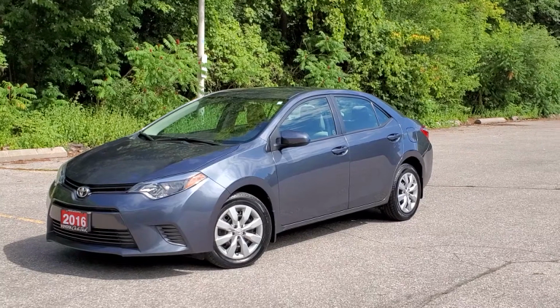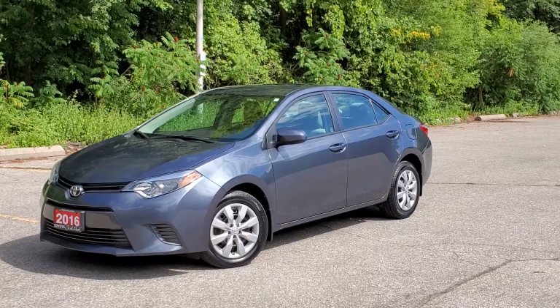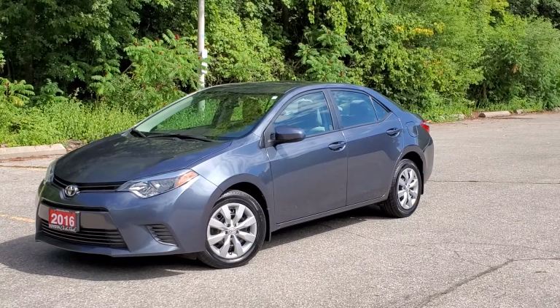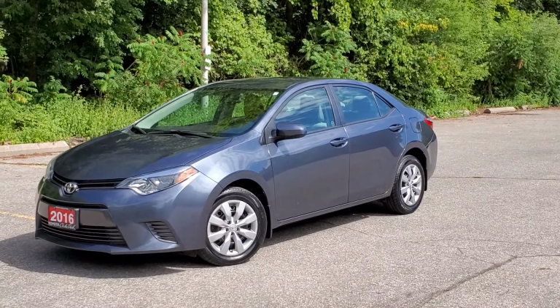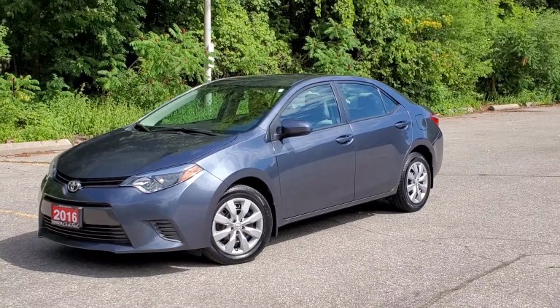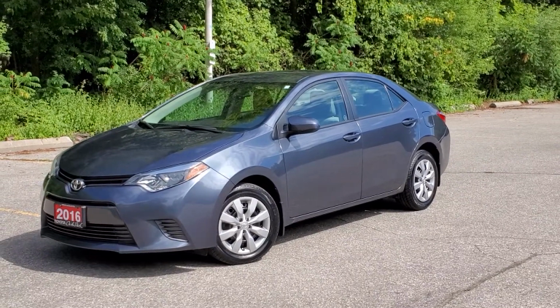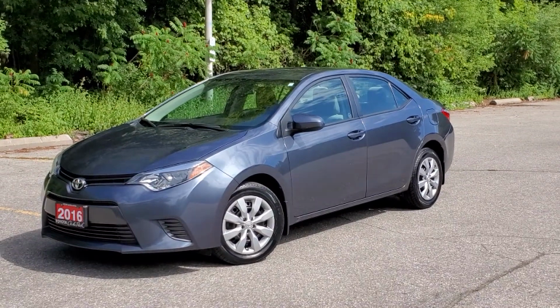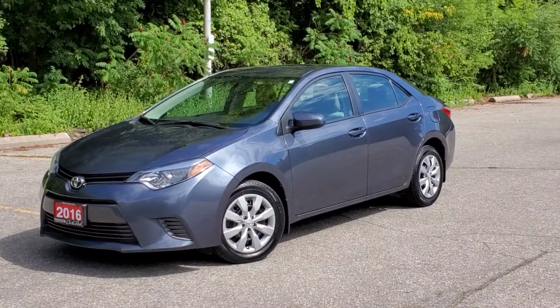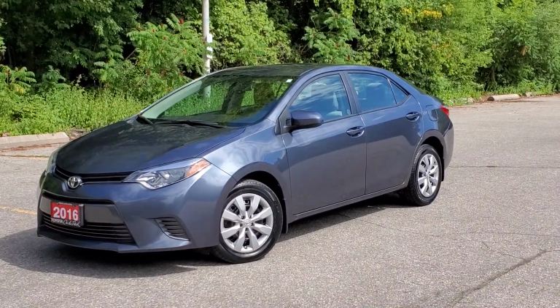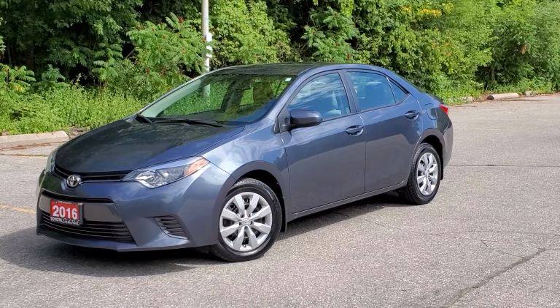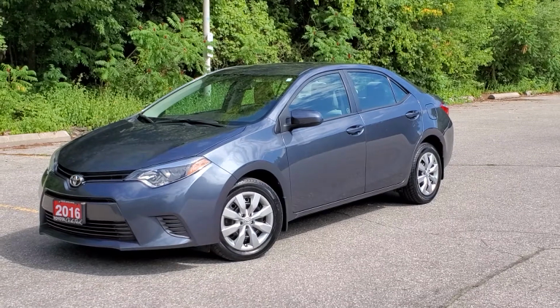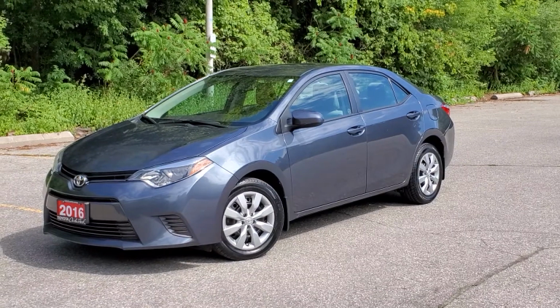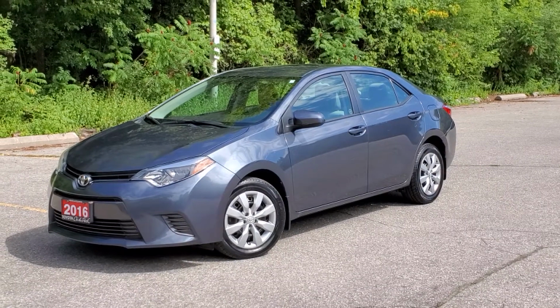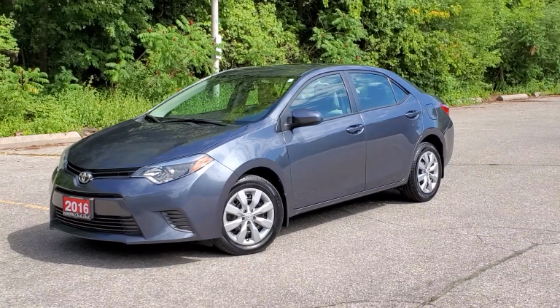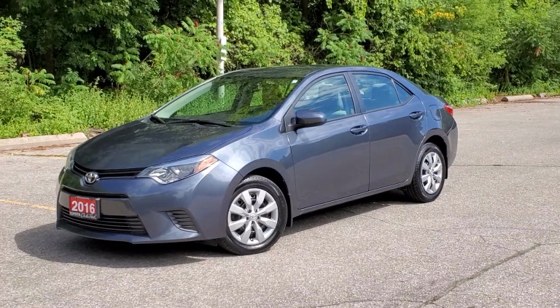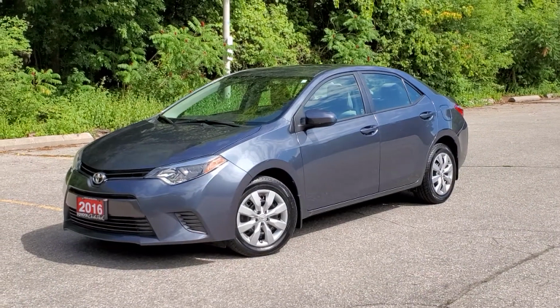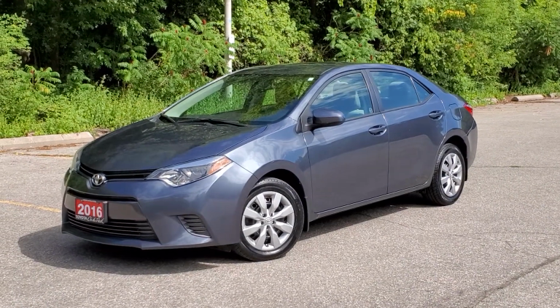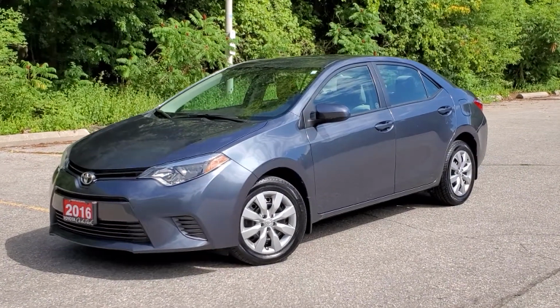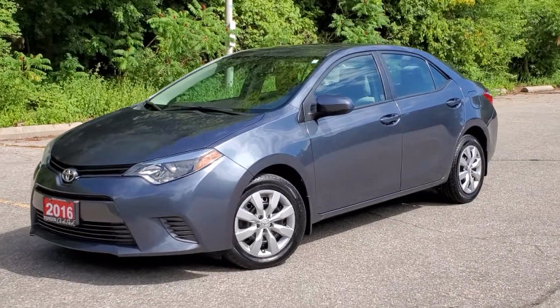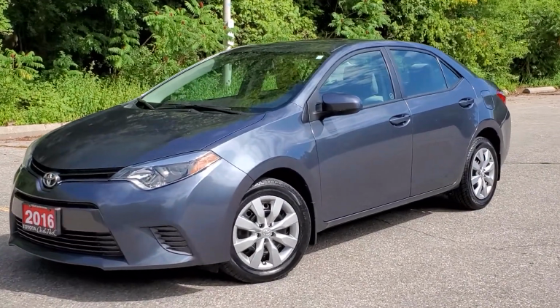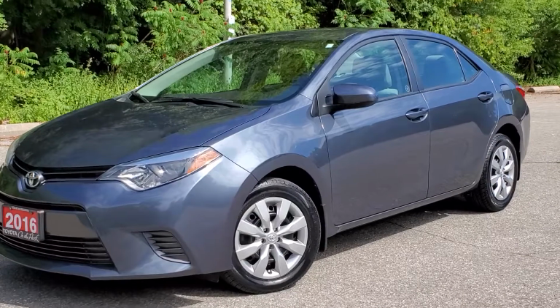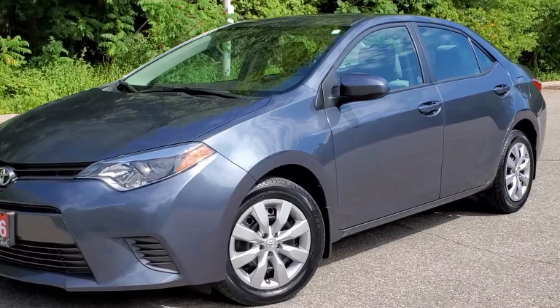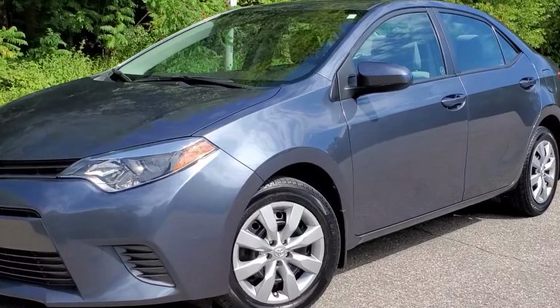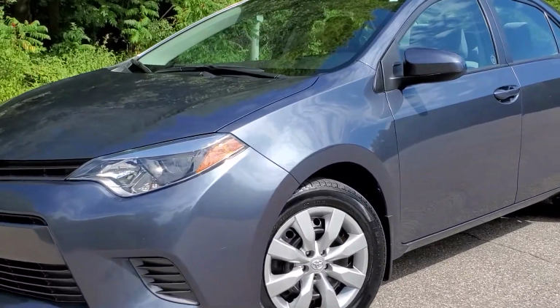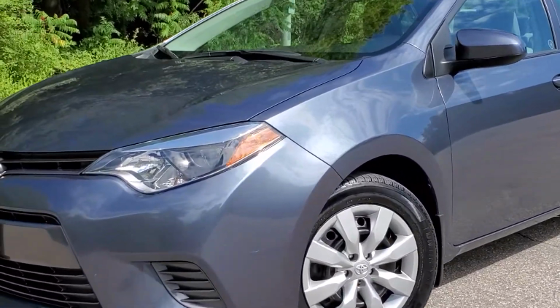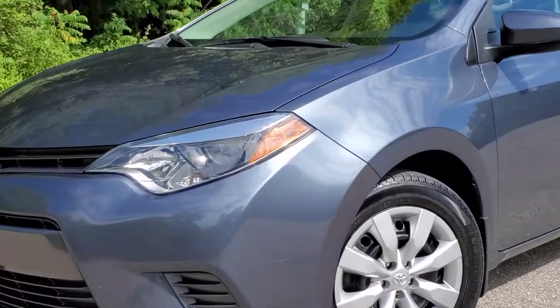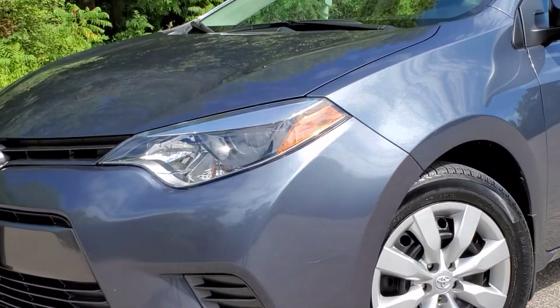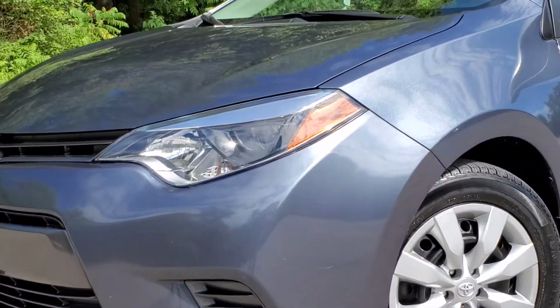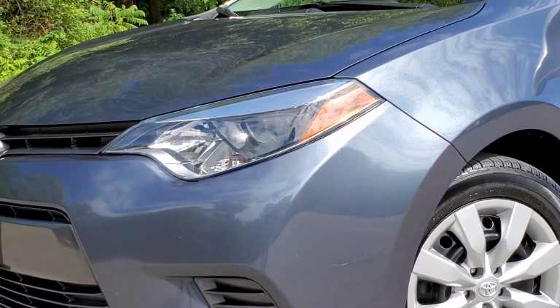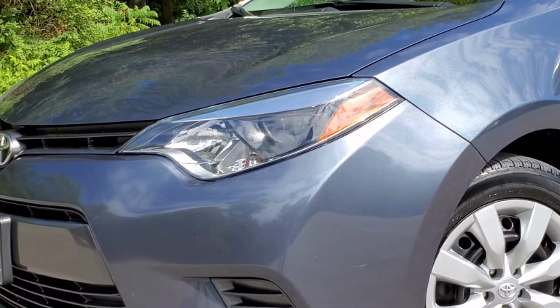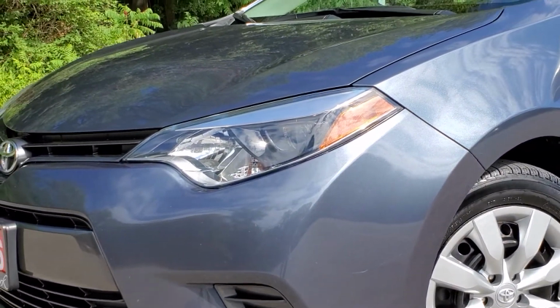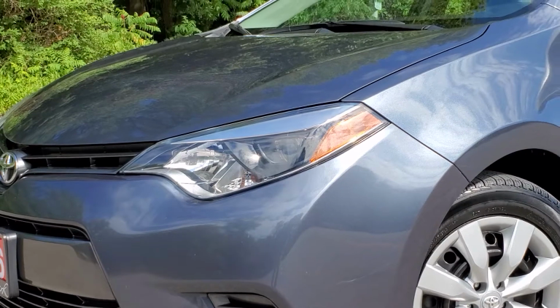Hello and welcome to Toyota on the Park's walk-around video on the 2016 Toyota Corolla sedan. Starting with the front headlights, they are projector style headlights, designed for crisp lighting to help prevent oncoming traffic from being blinded.